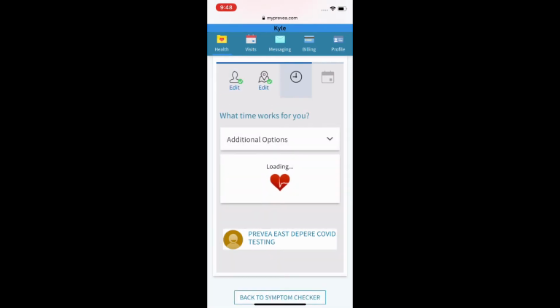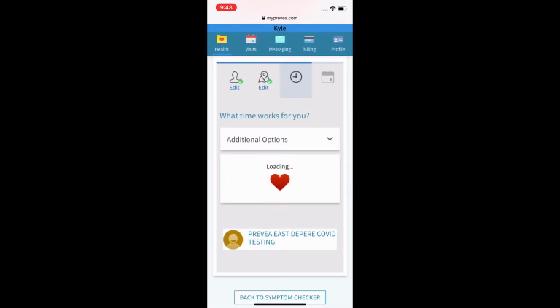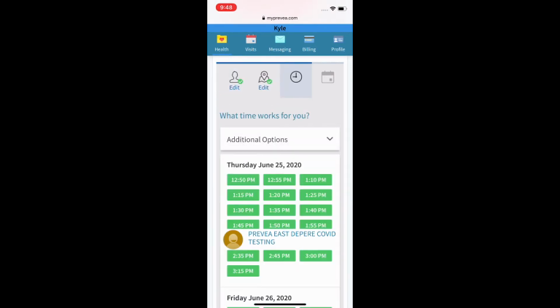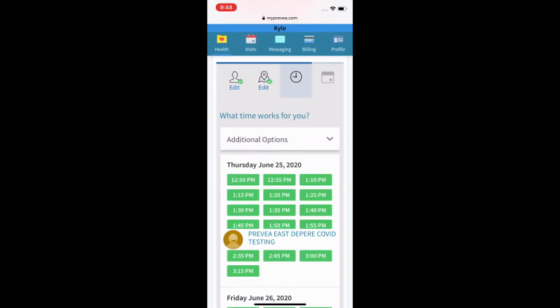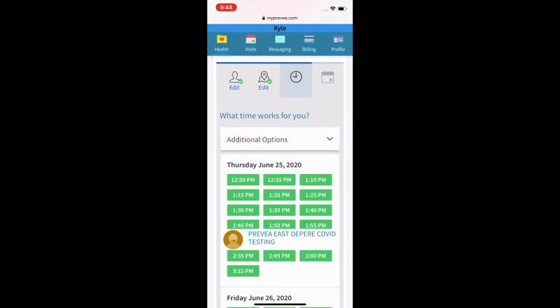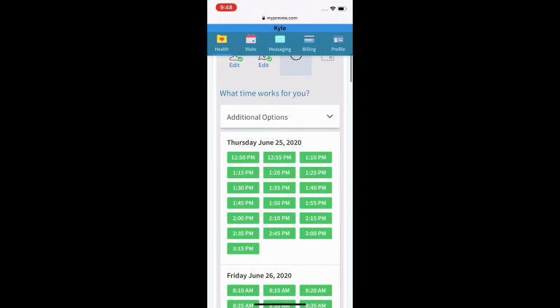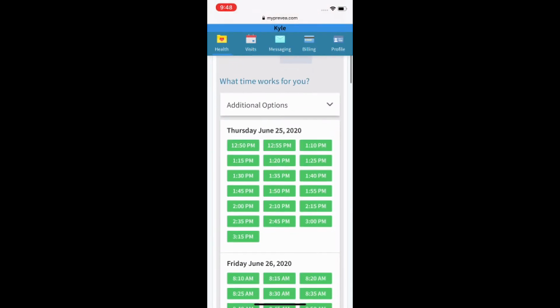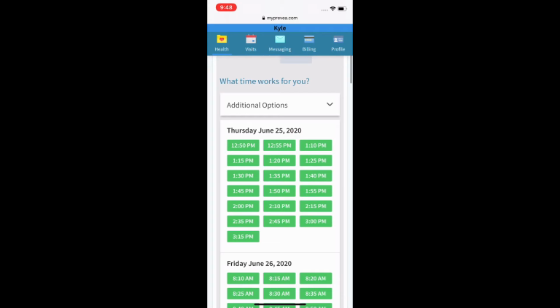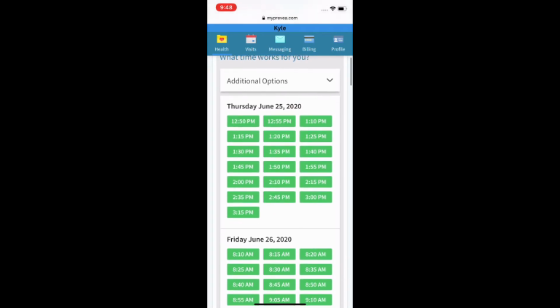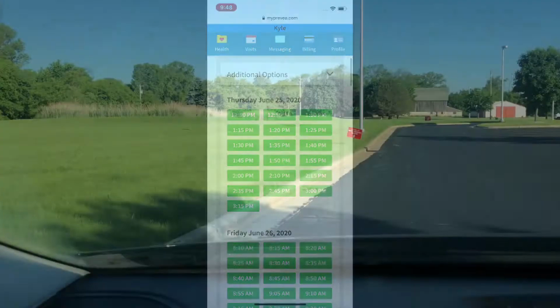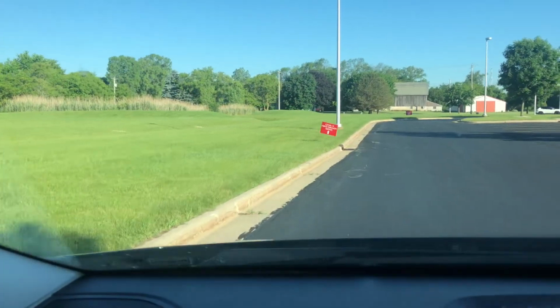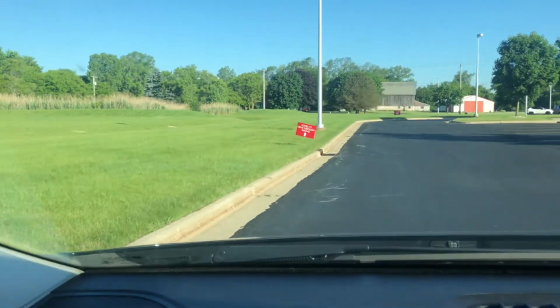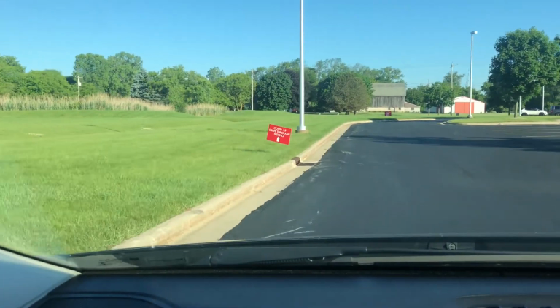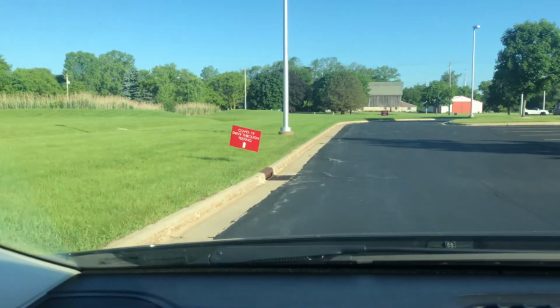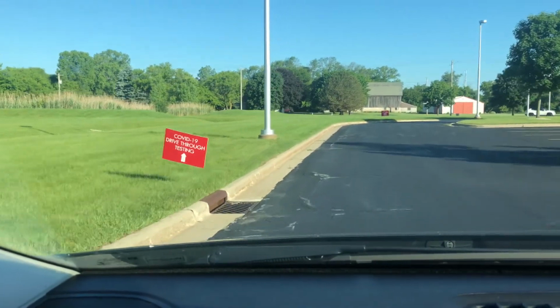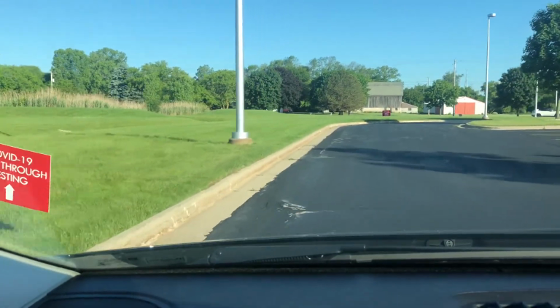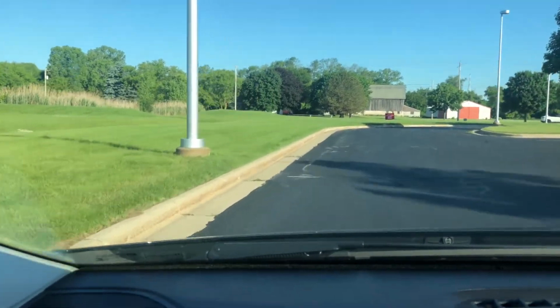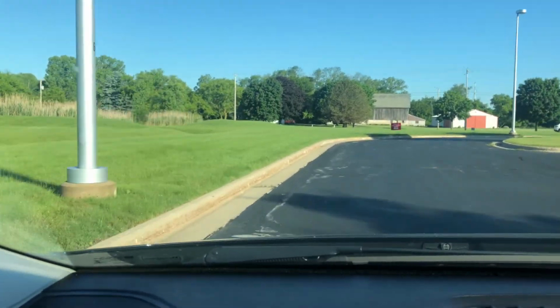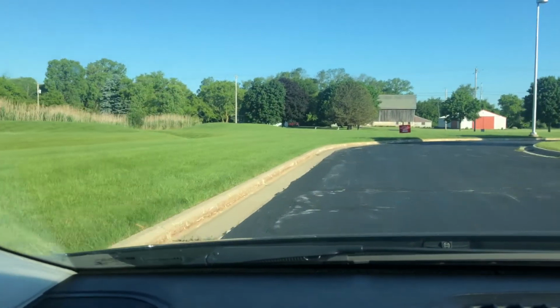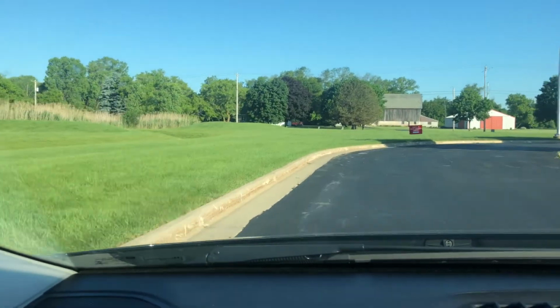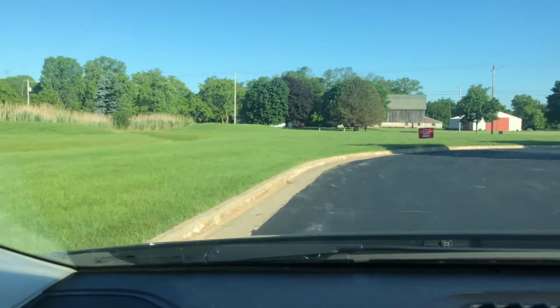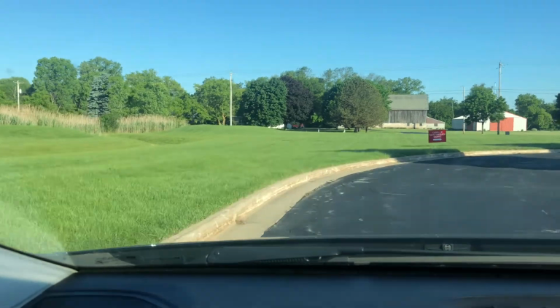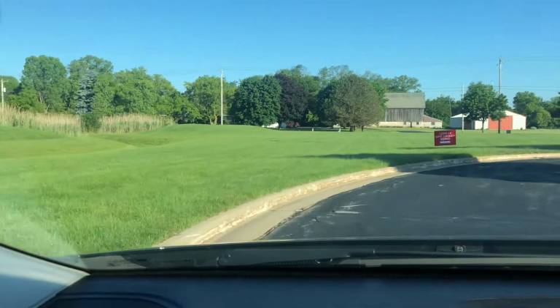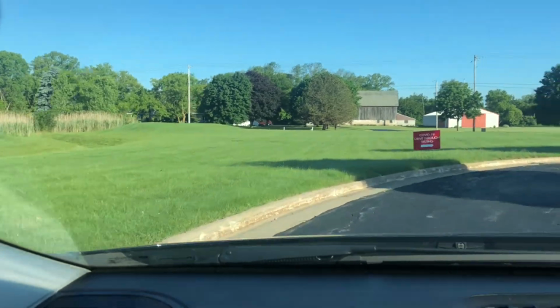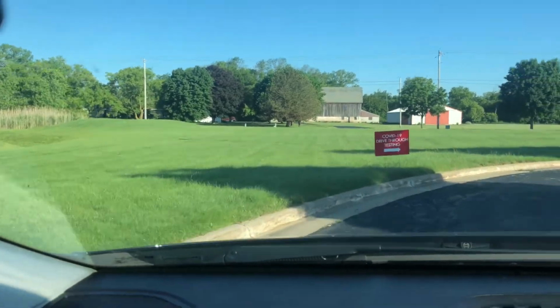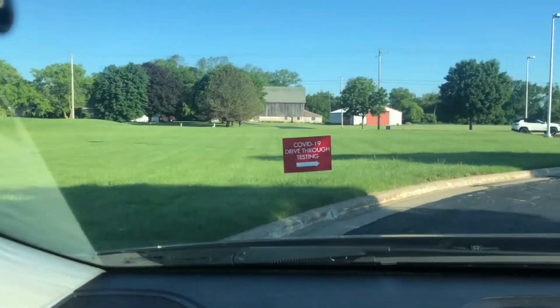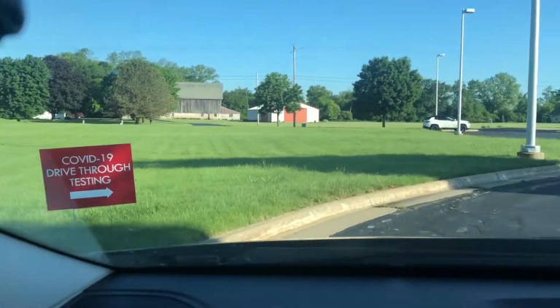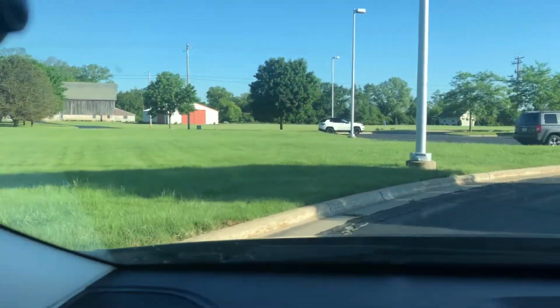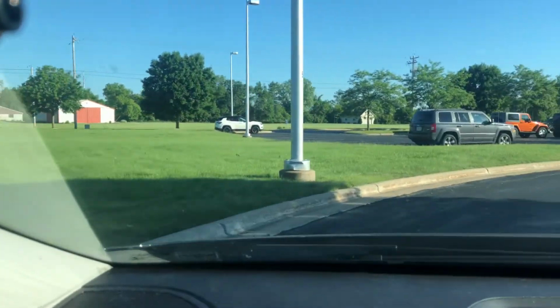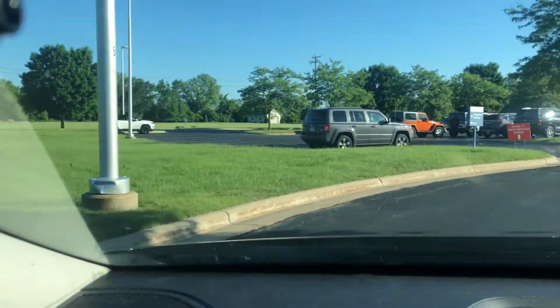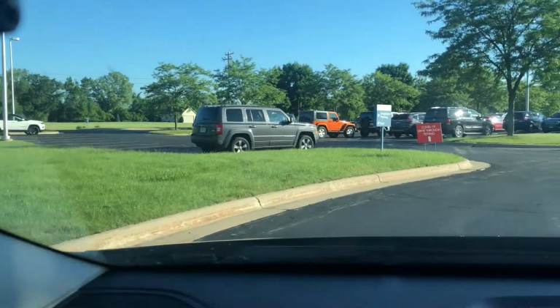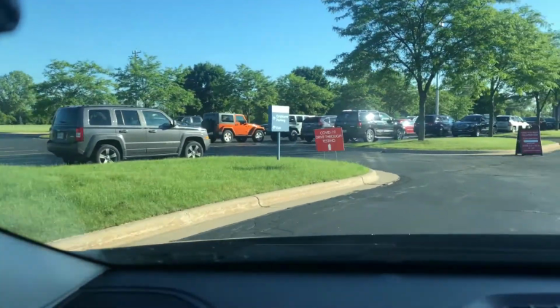From there, you're all set and ready to go get tested. When you arrive at your testing site, you'll see signs directing you where to go. It's important to note that you must keep your windows rolled up until a healthcare professional approaches you.